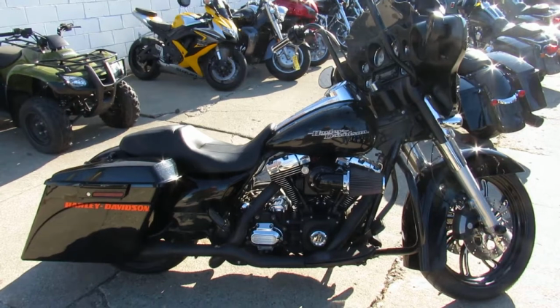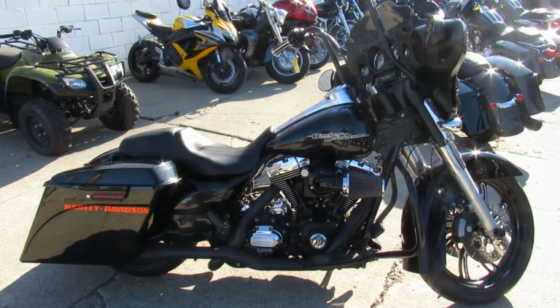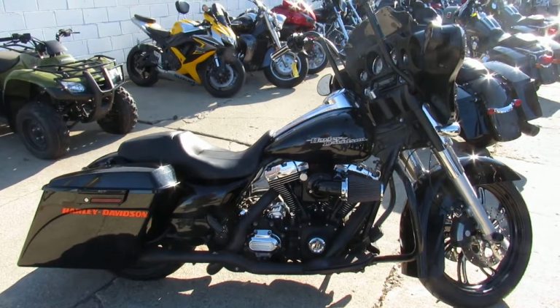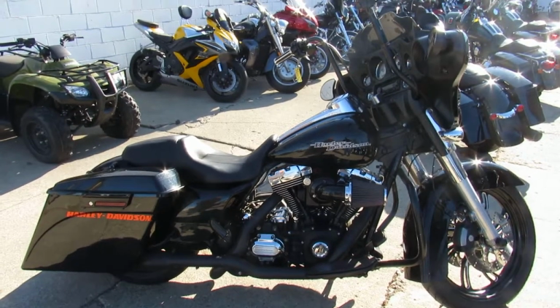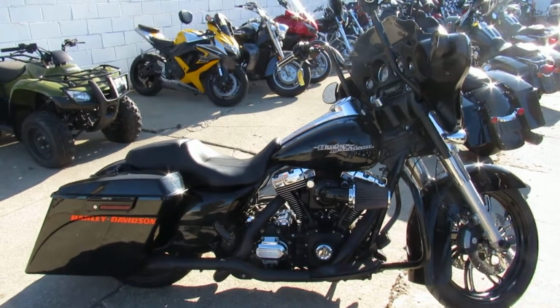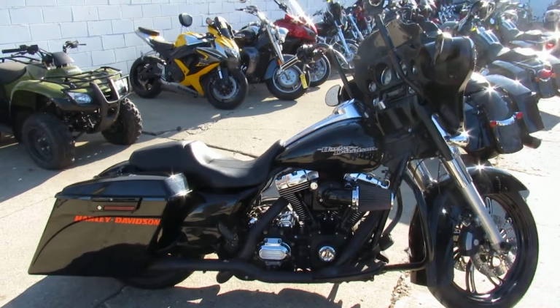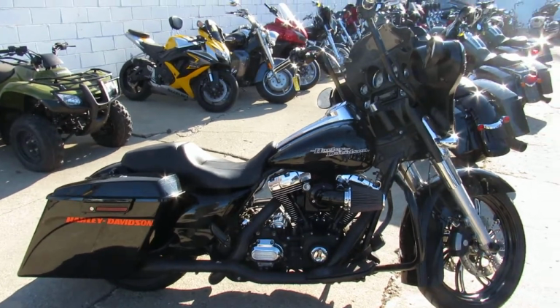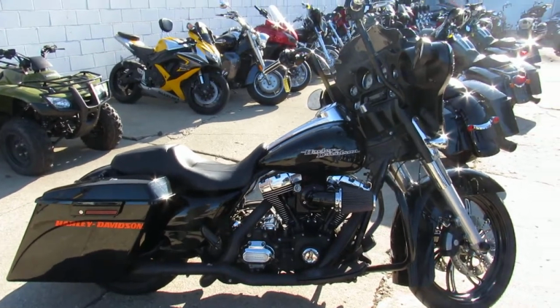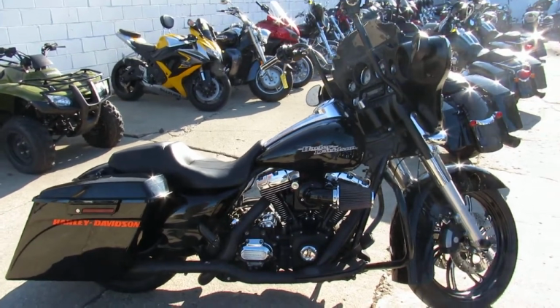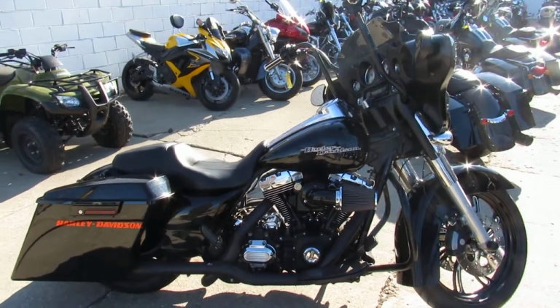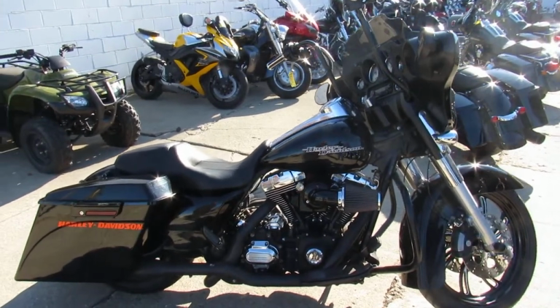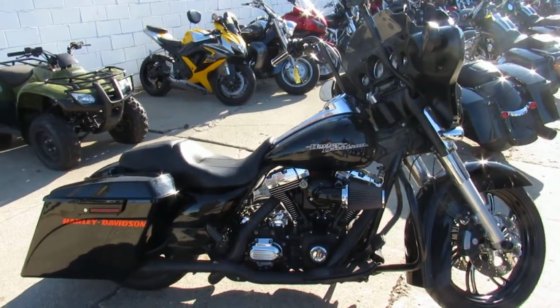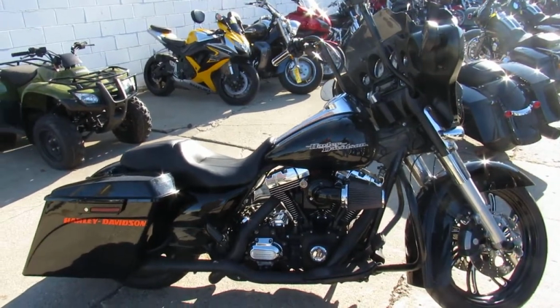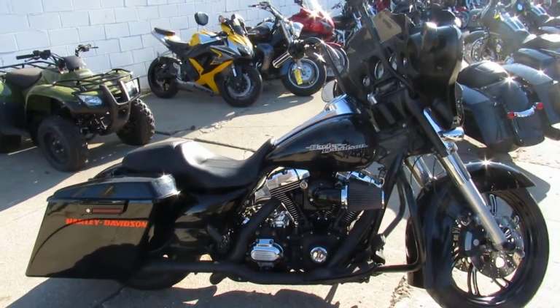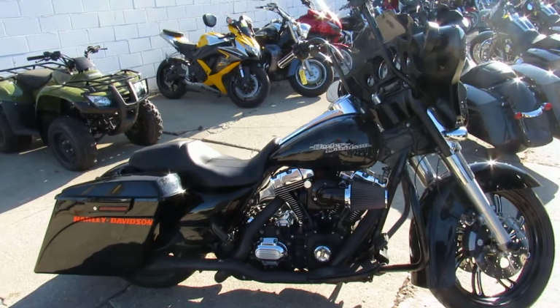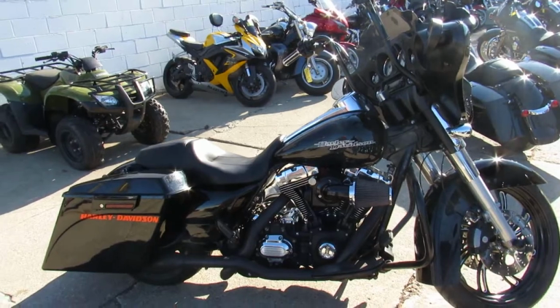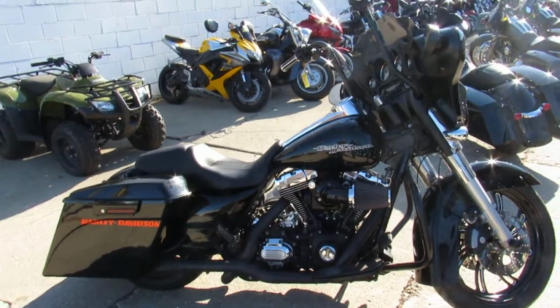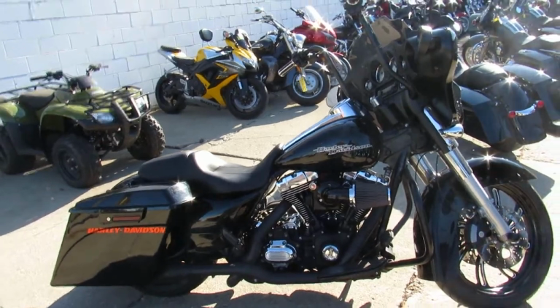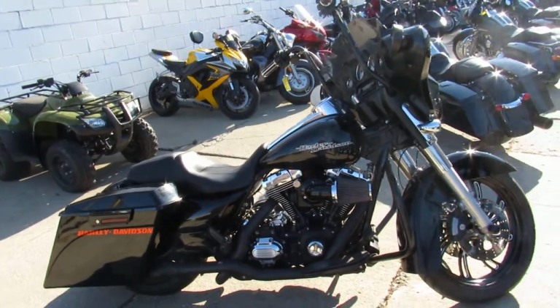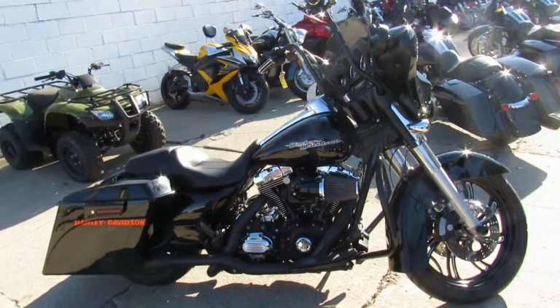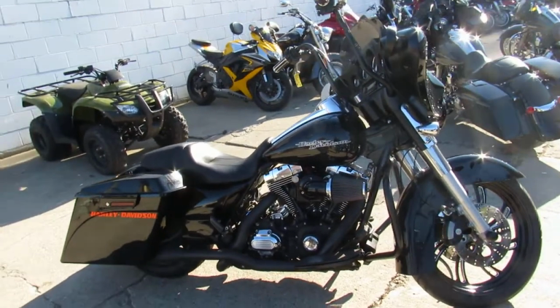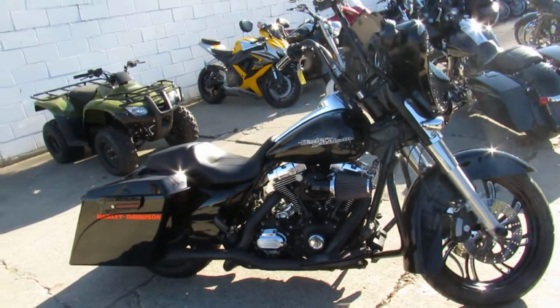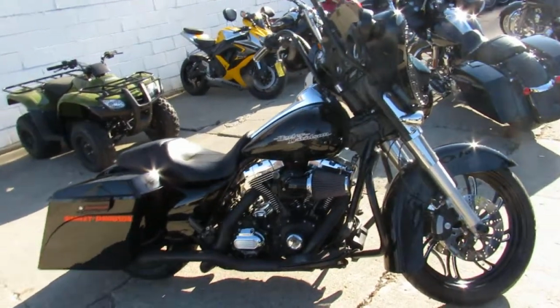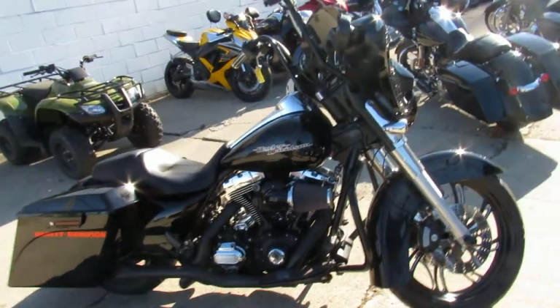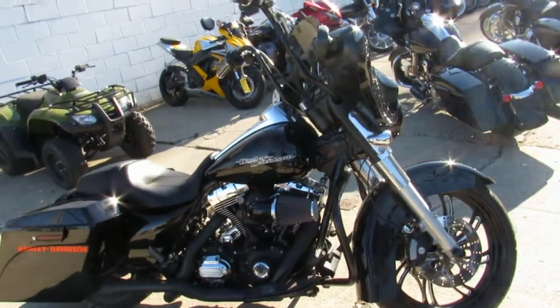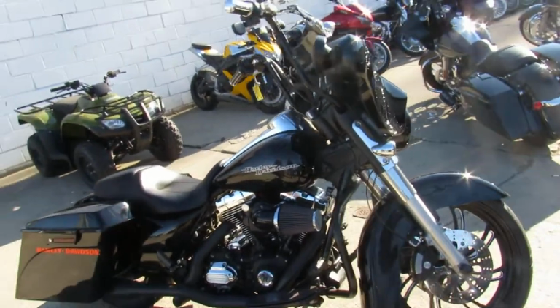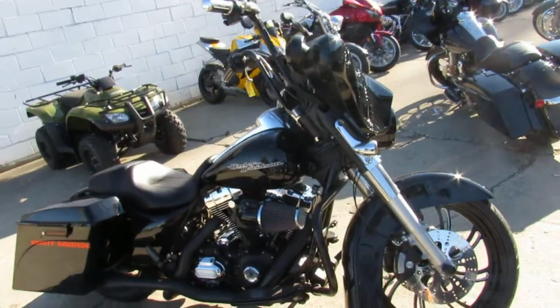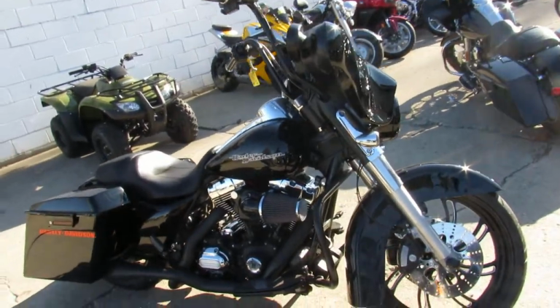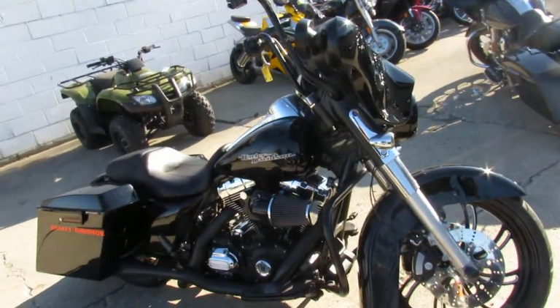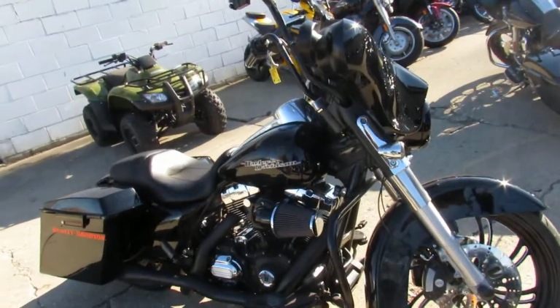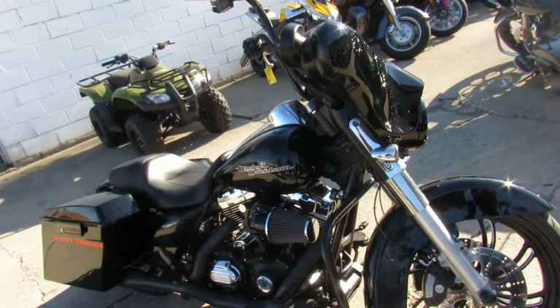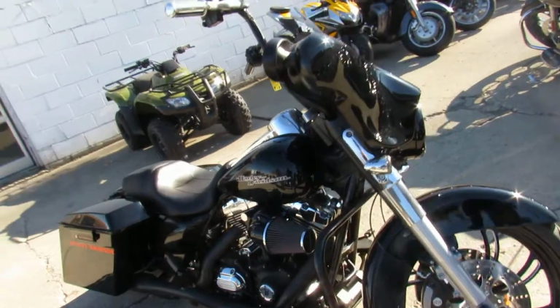Hey guys, Aaron at Approval Powersports, doing some videos on the used Street Glides — over 80 used Street Glides in stock. This one here is a 2012.